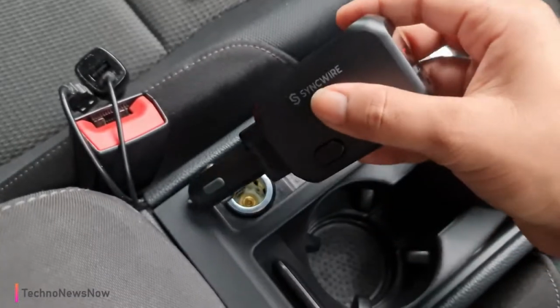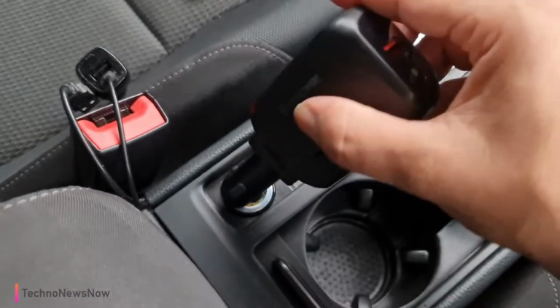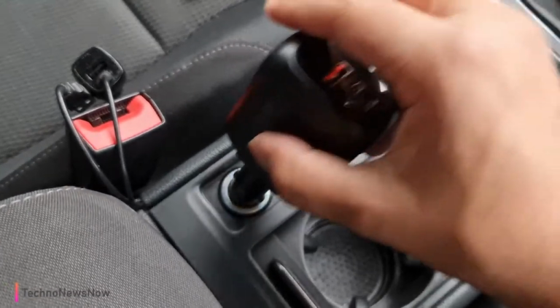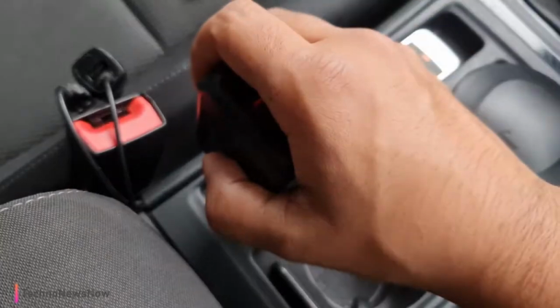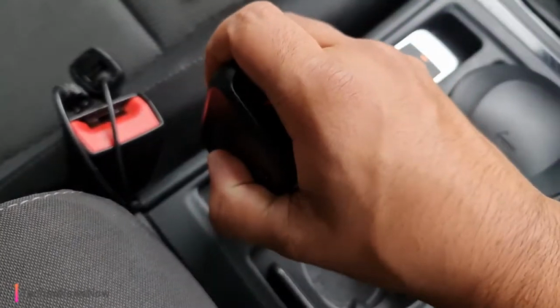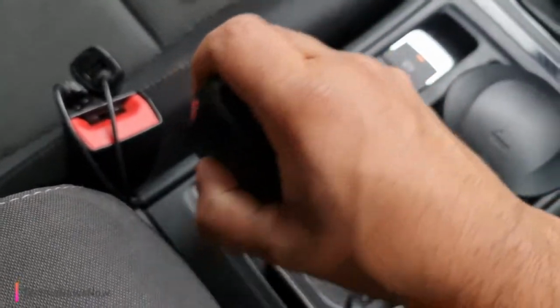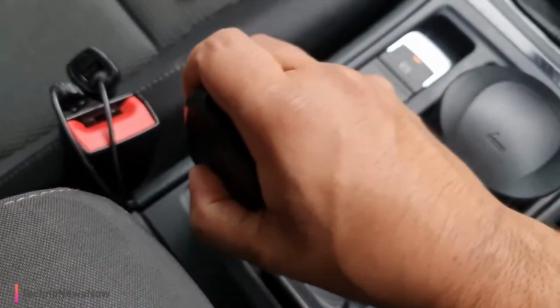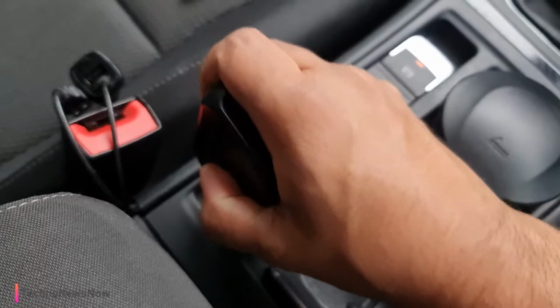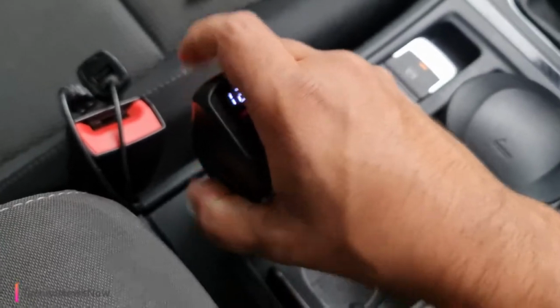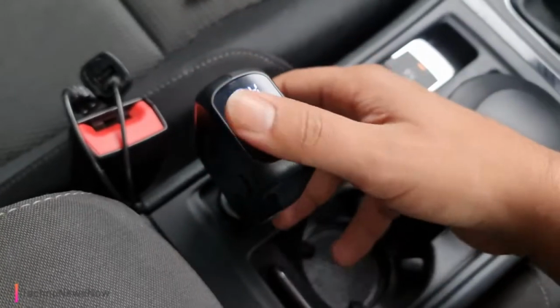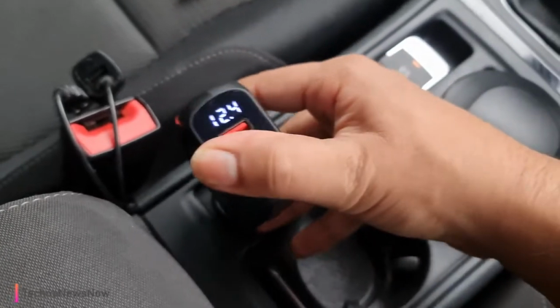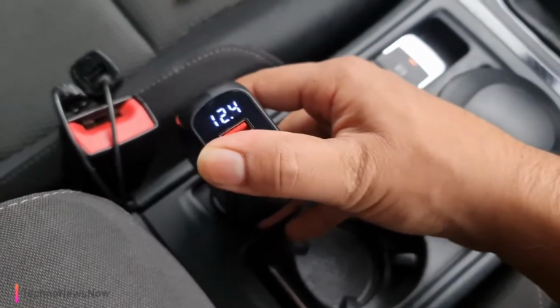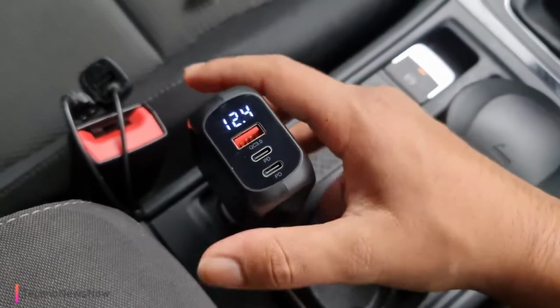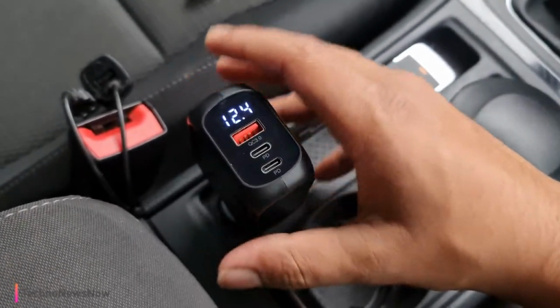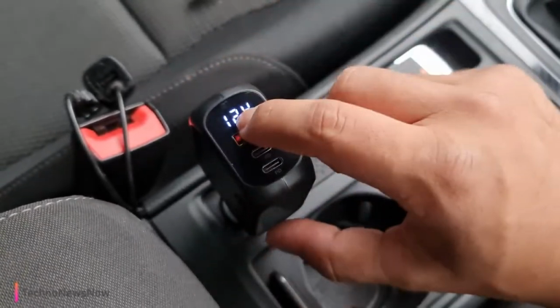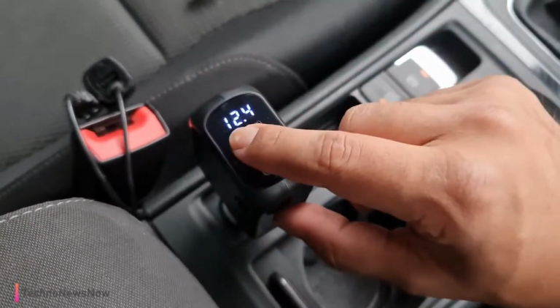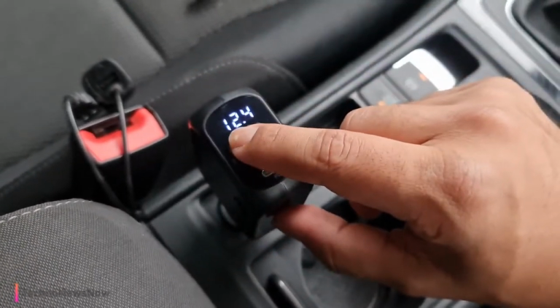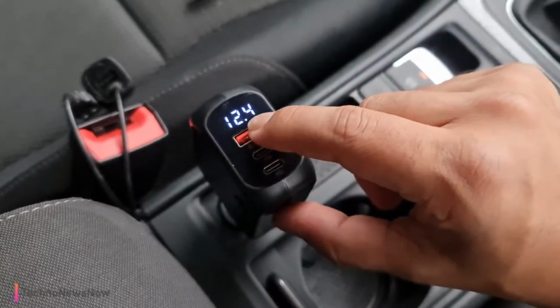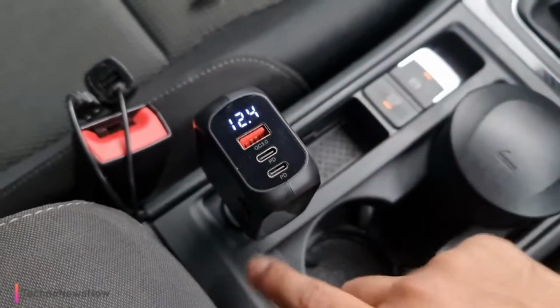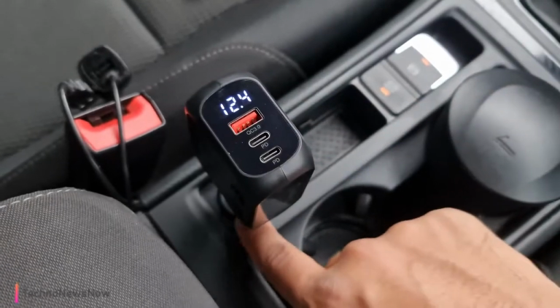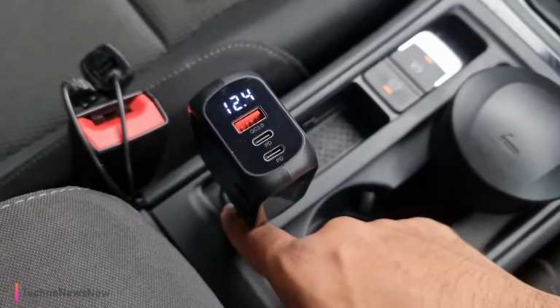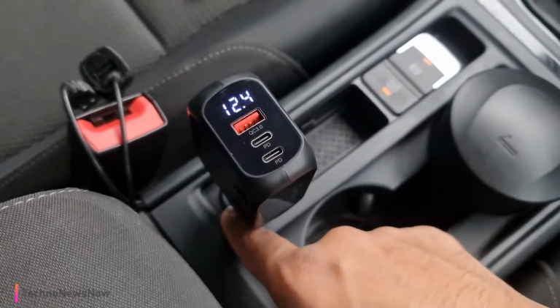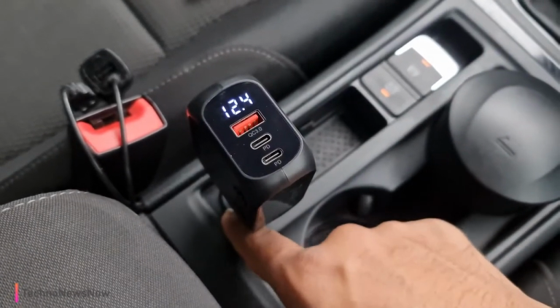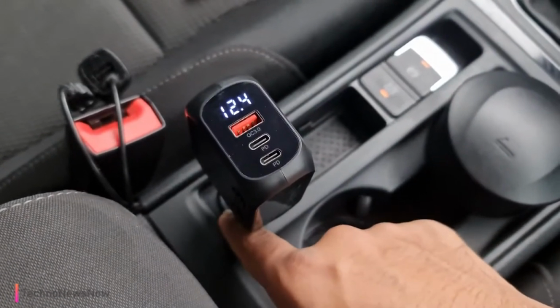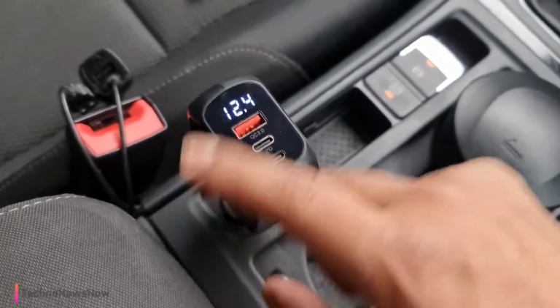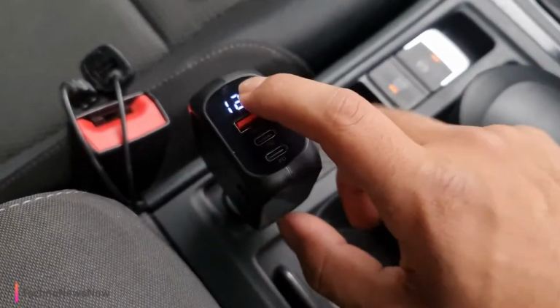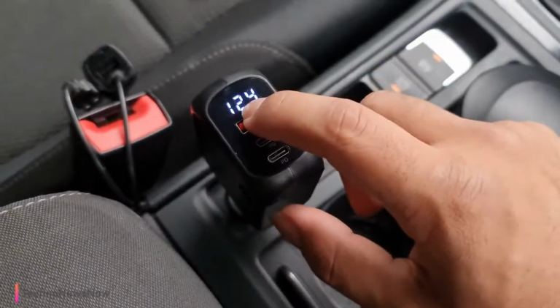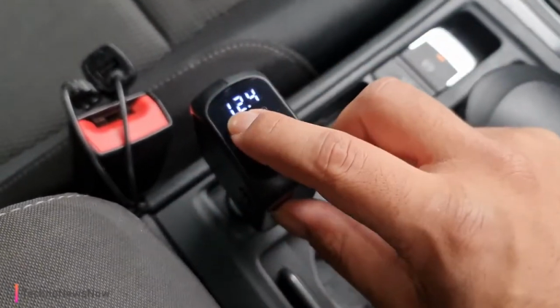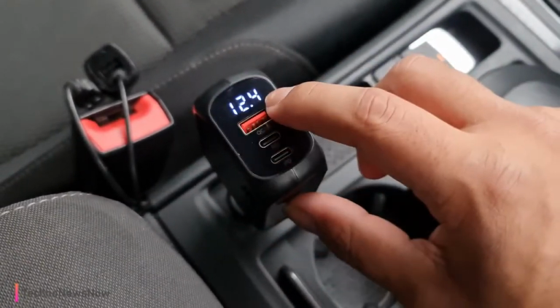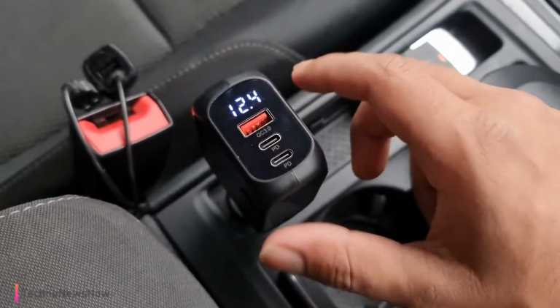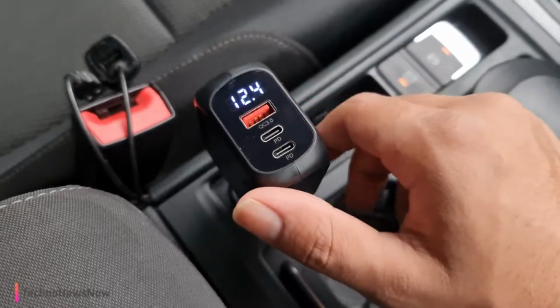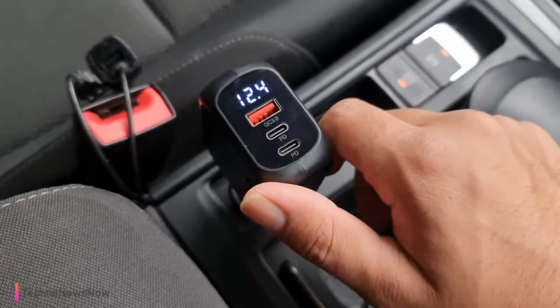If I go ahead and plug this in — it's really tightly in there — we do get straight voltage coming out. We can measure the voltage coming out of this cigarette lighter. So that's with the engine running; we've got 12.4 volts.